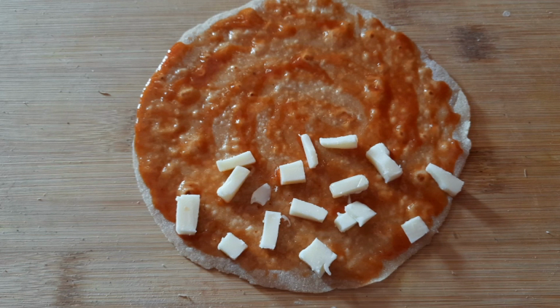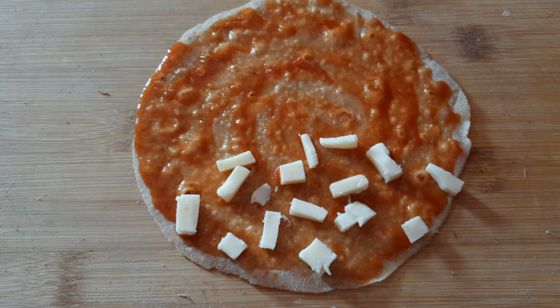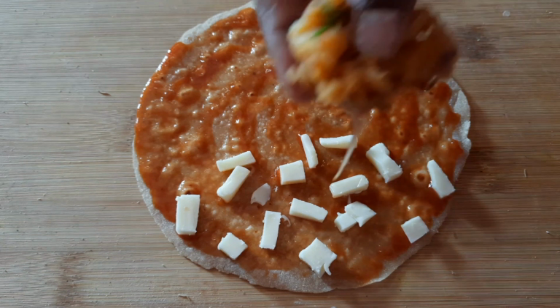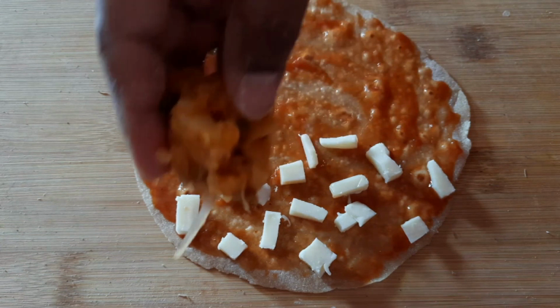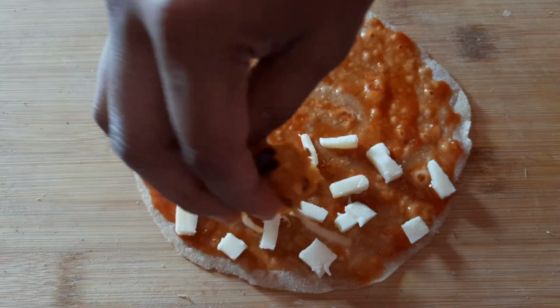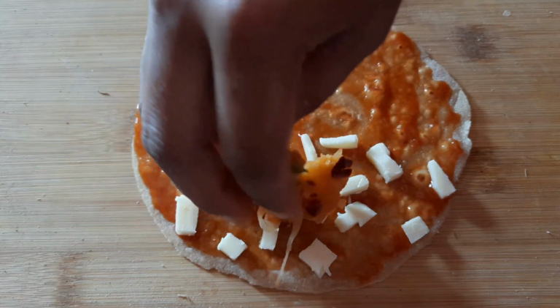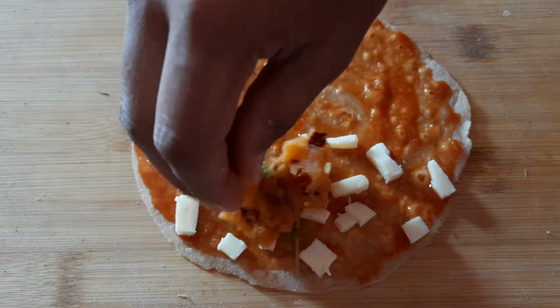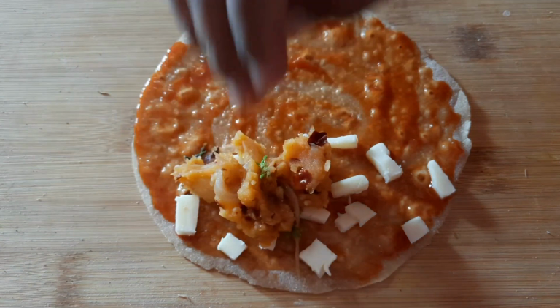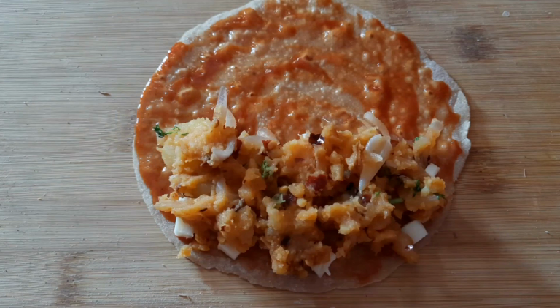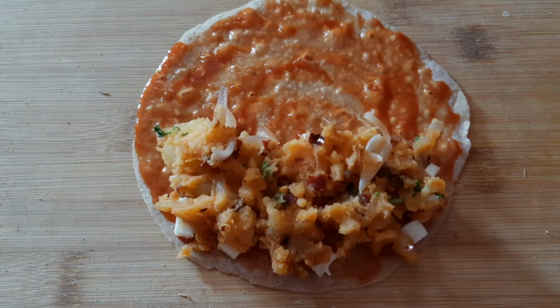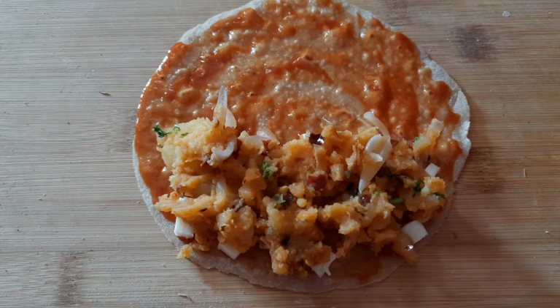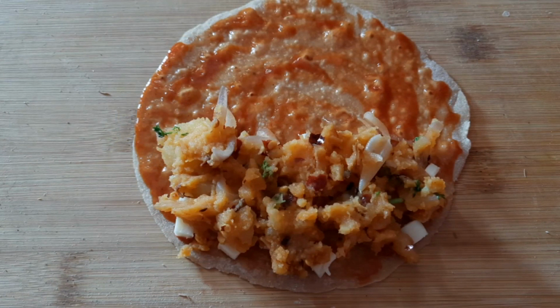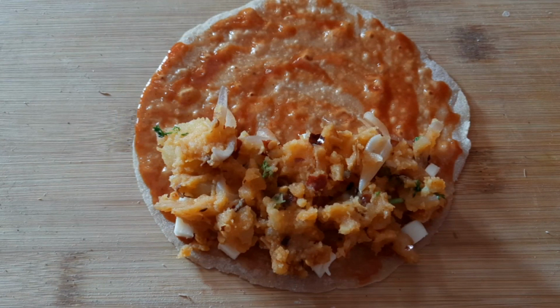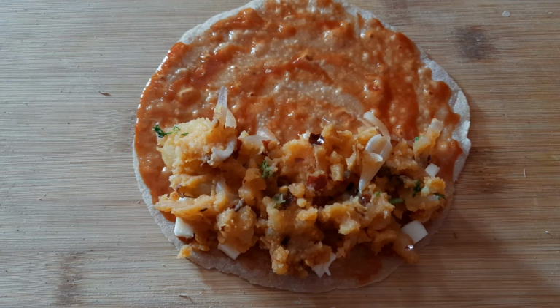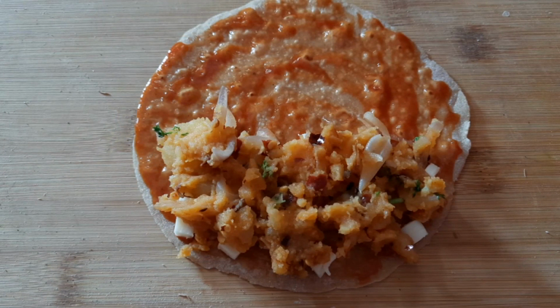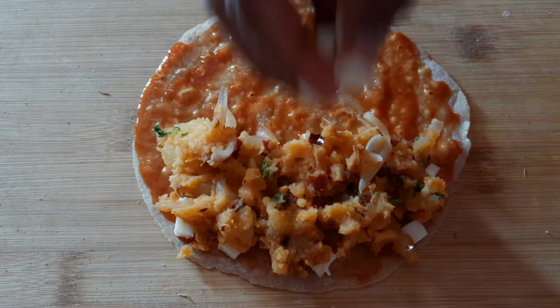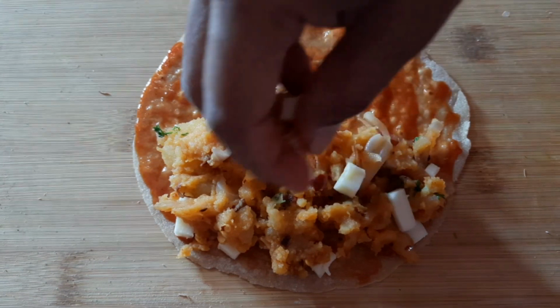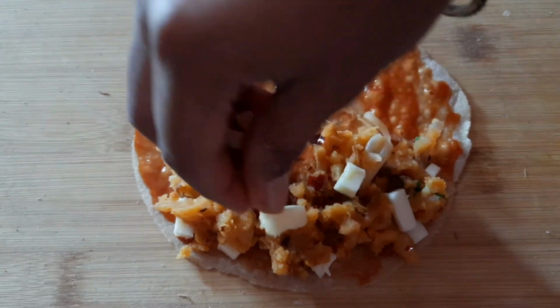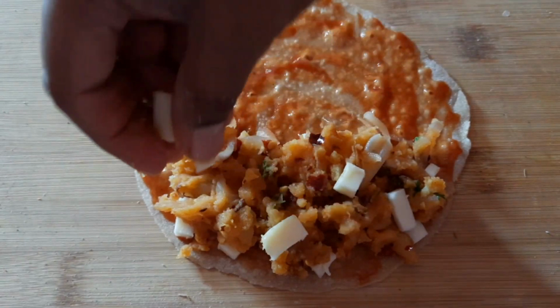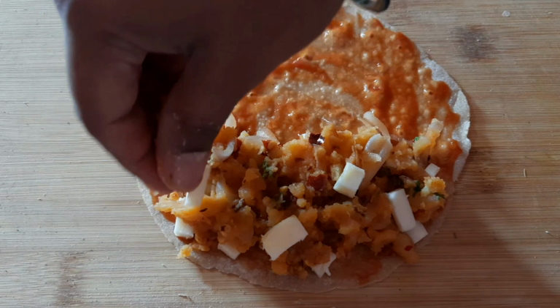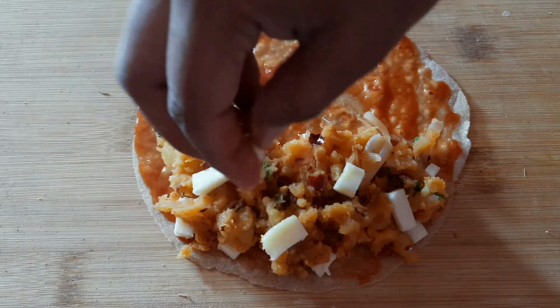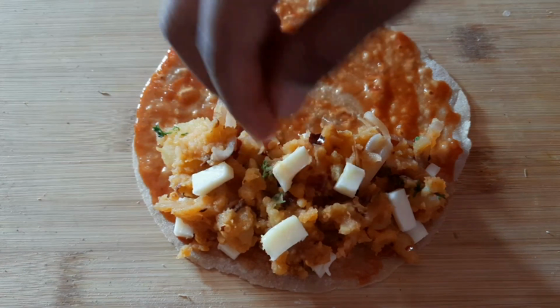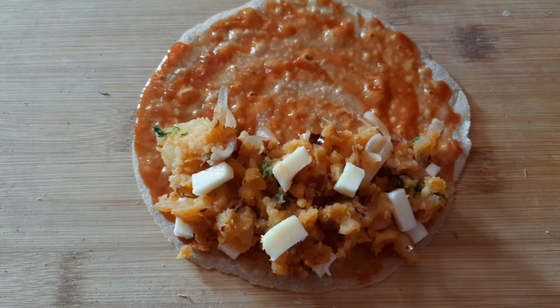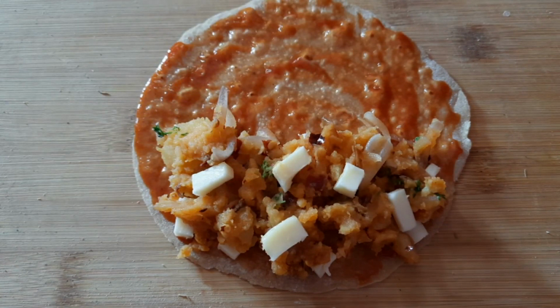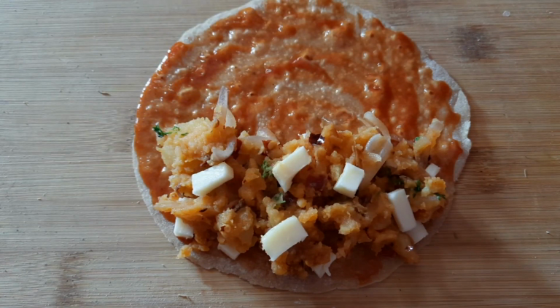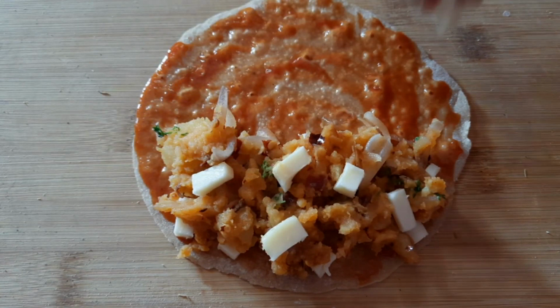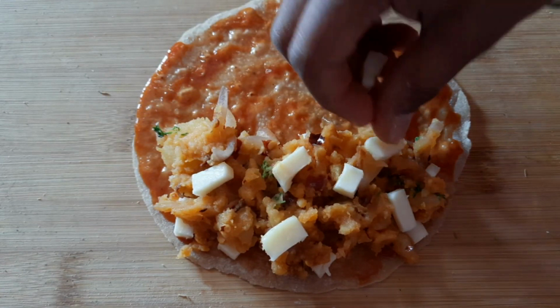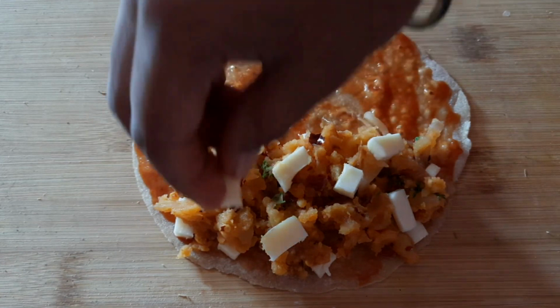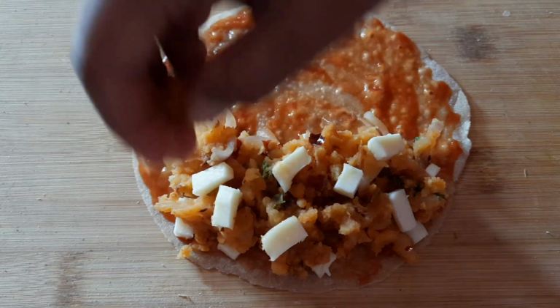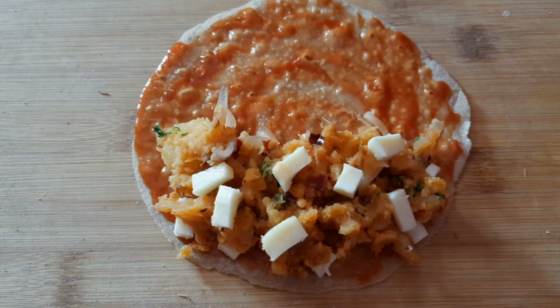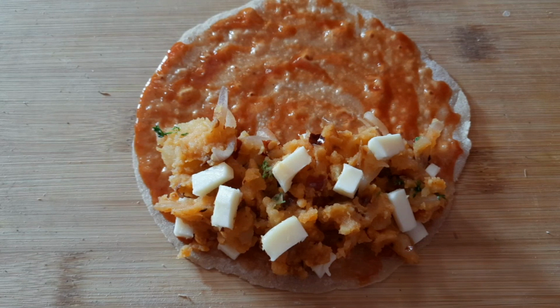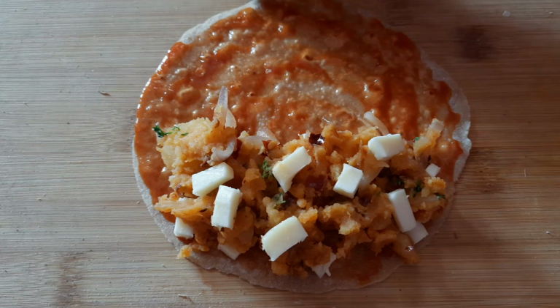Add cheese to it, then add more cheese. We will add cheese and also add it to the onion.